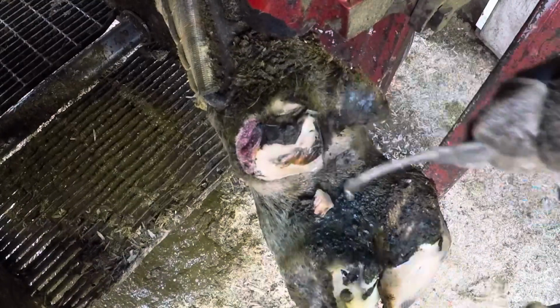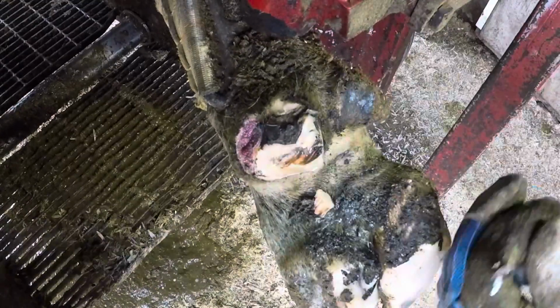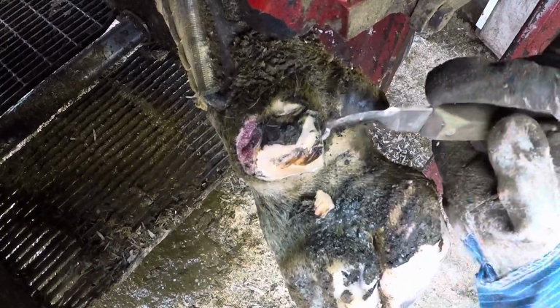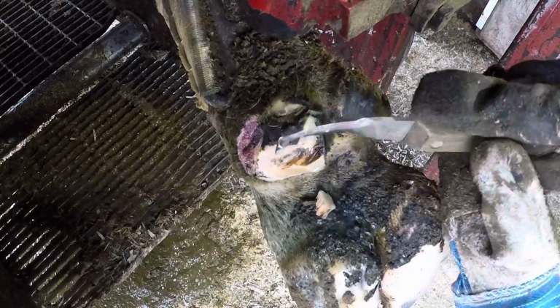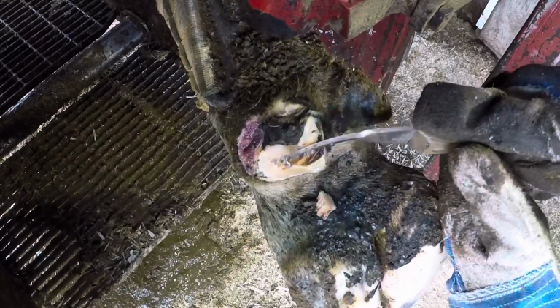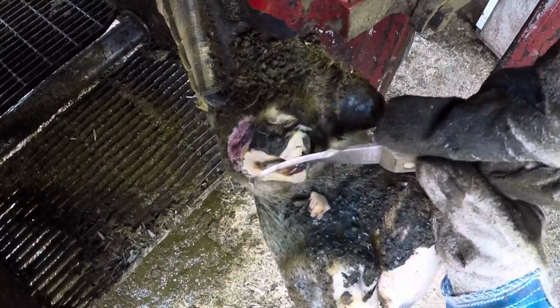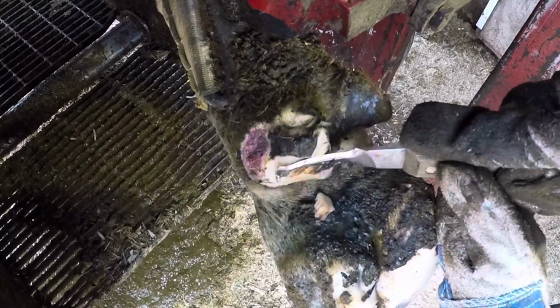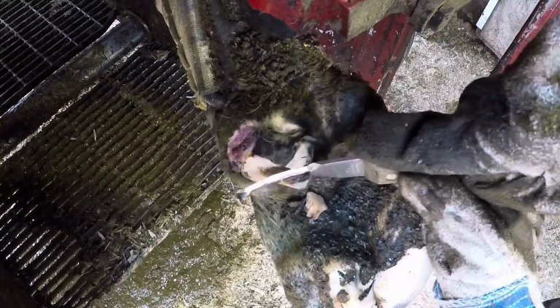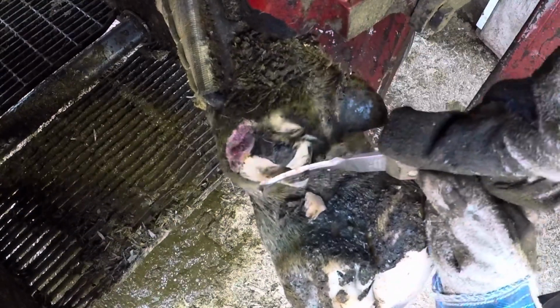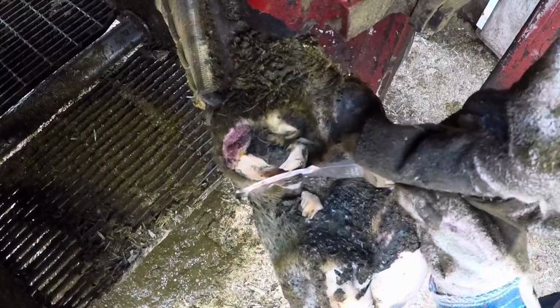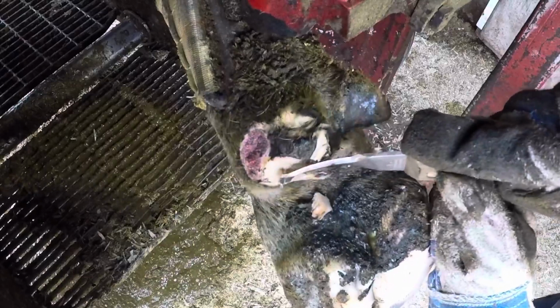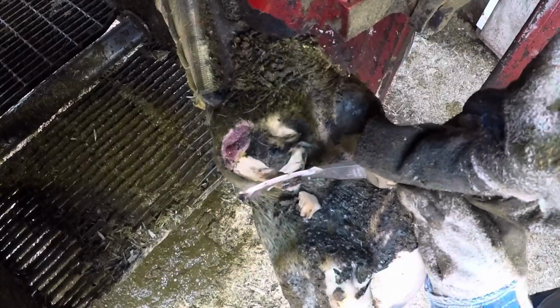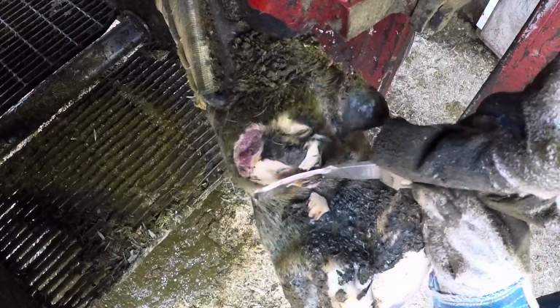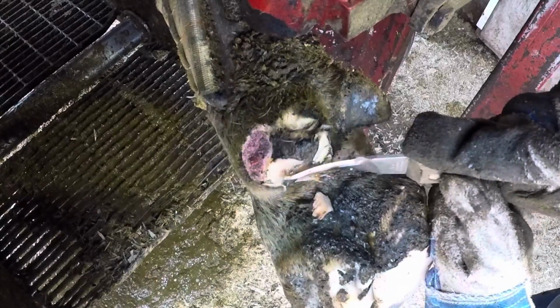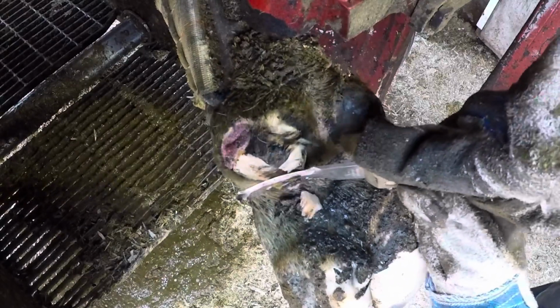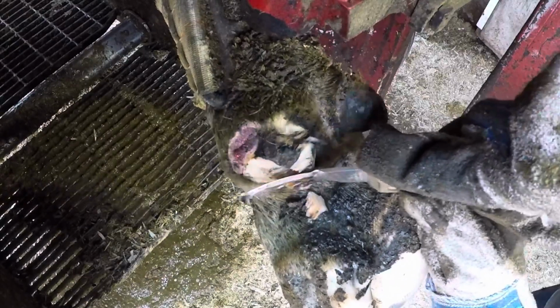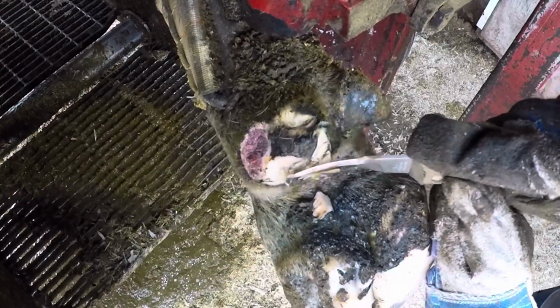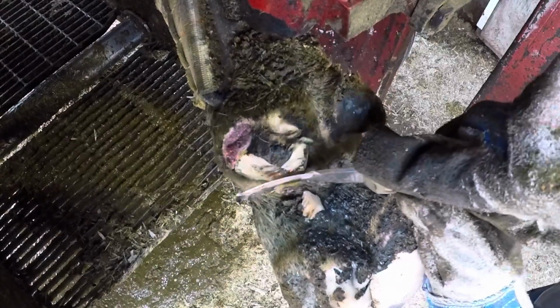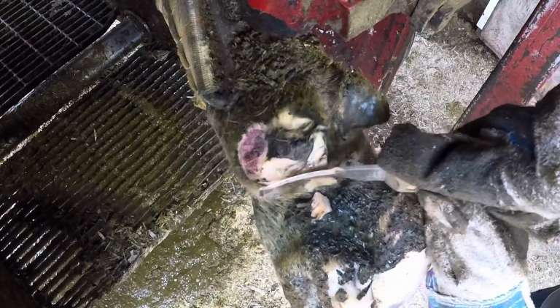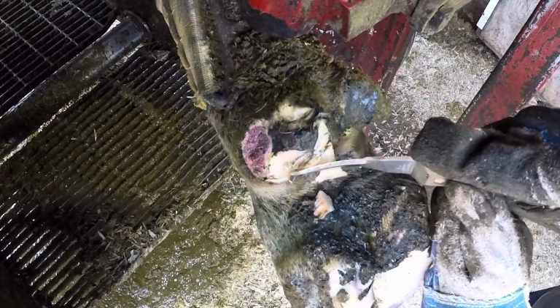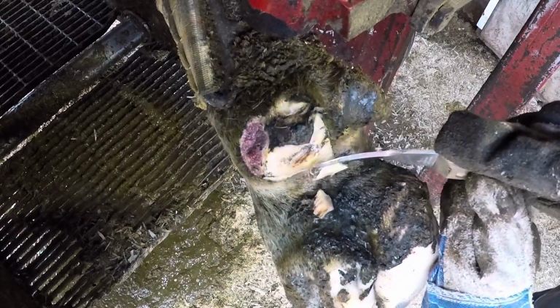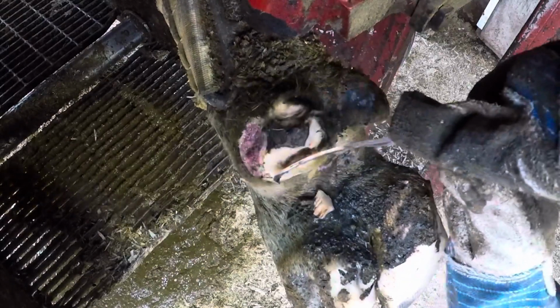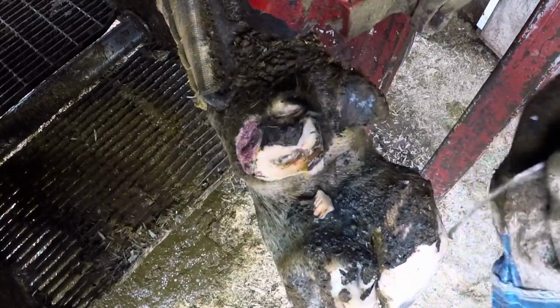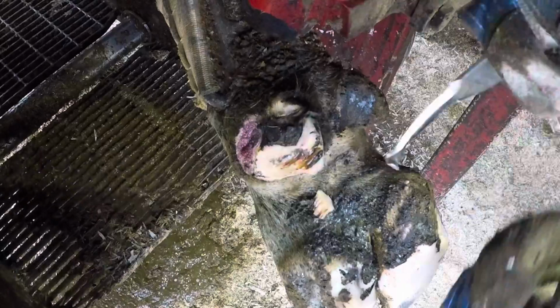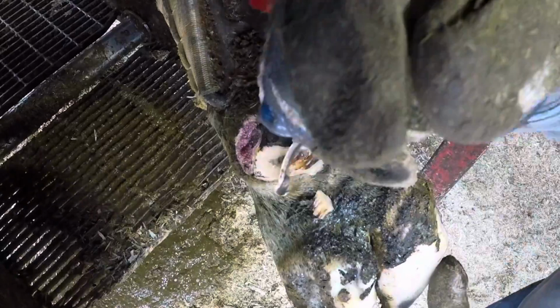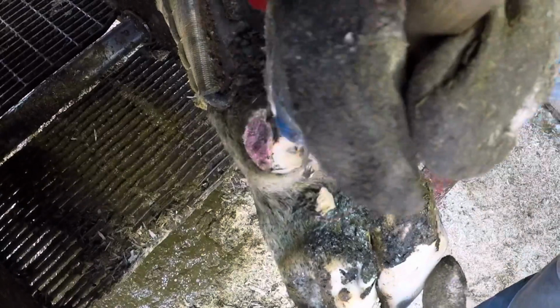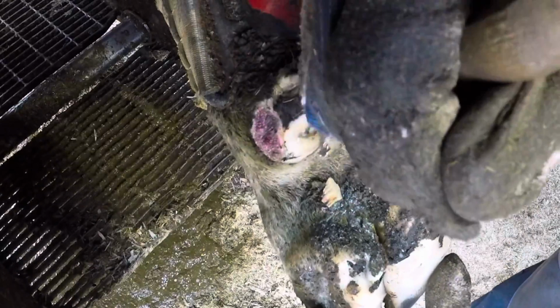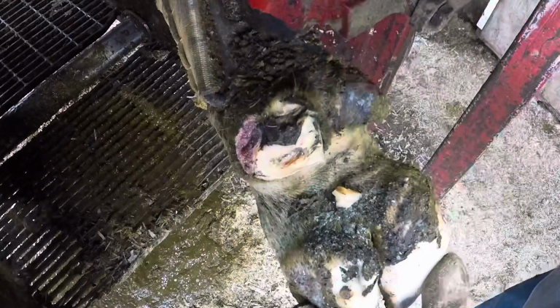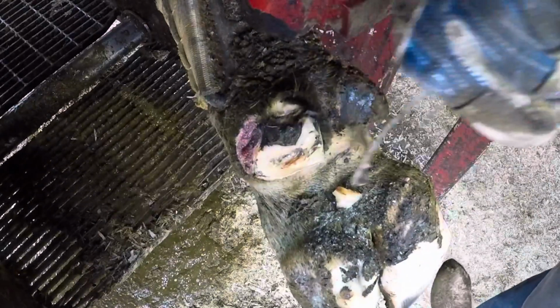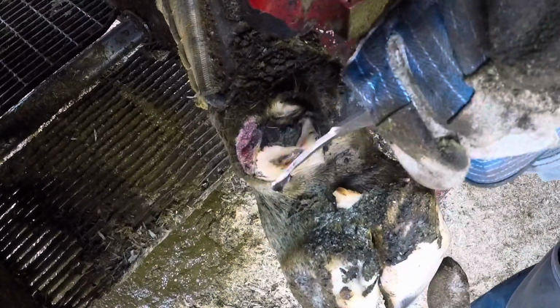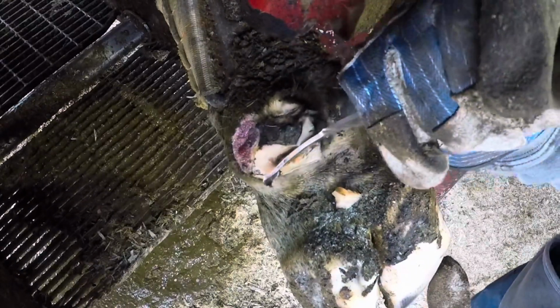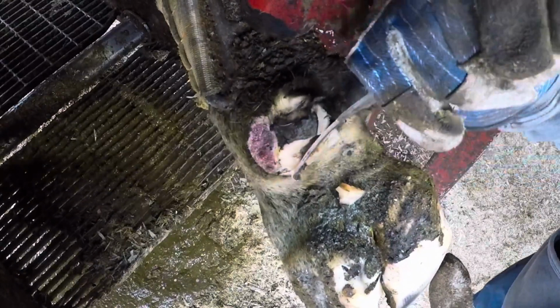Dewclaws do have a quick or corium in the middle, so I still have to be careful when trimming away here. But I don't have to worry about getting it too thin like I would on the sole of the foot, so I can really trim this down quite a ways and make sure I really expose these lesions well.